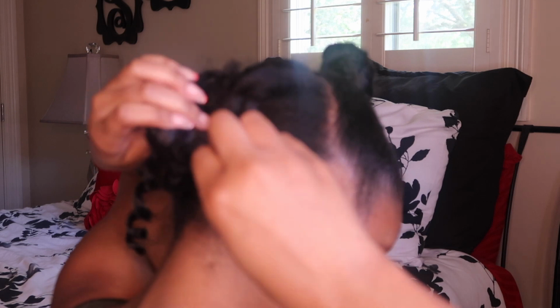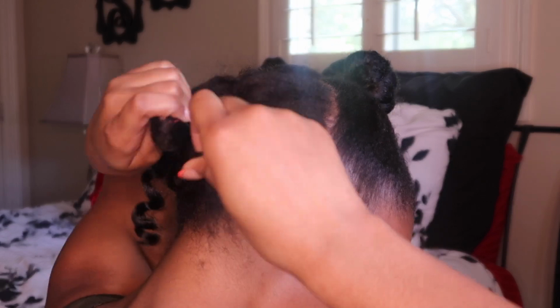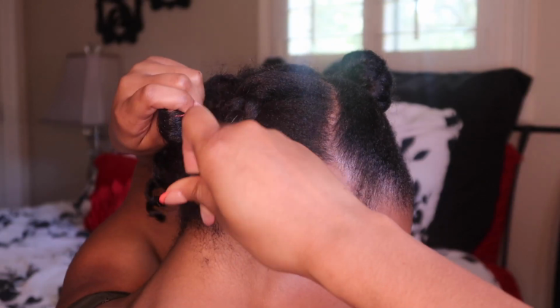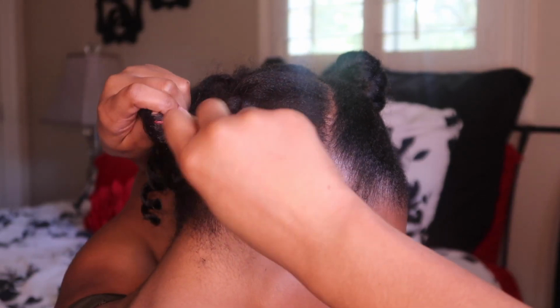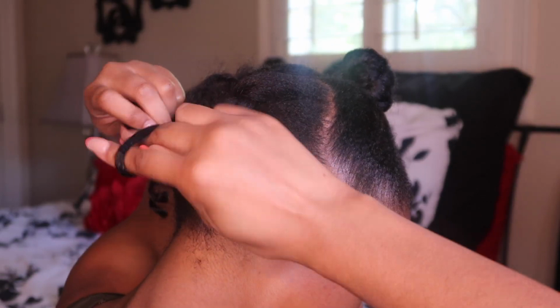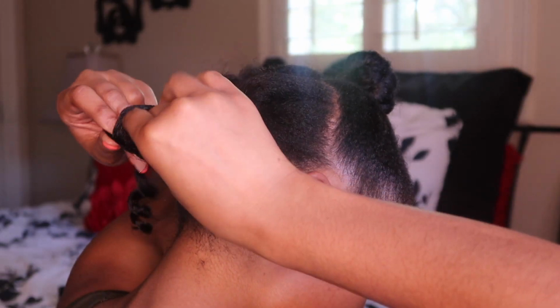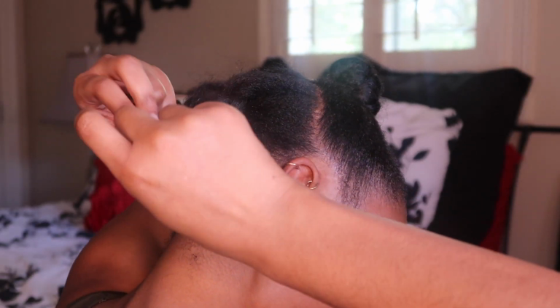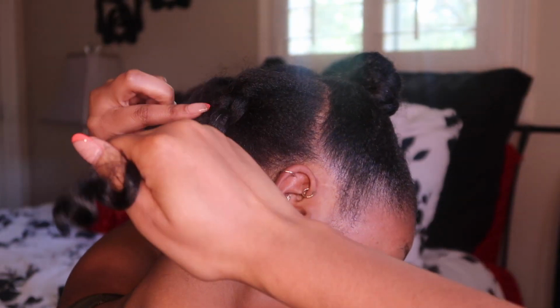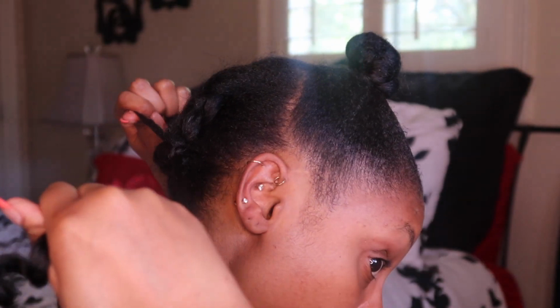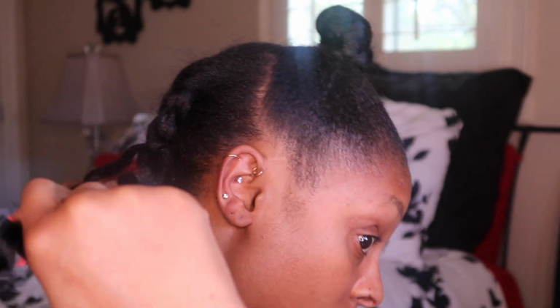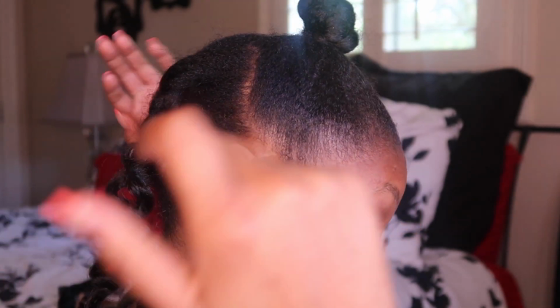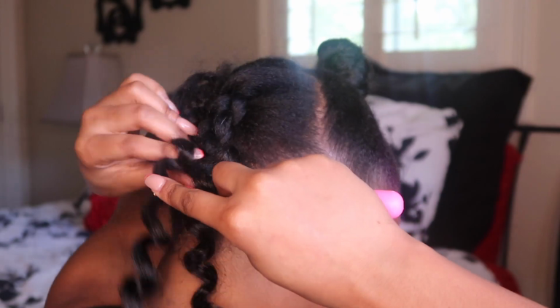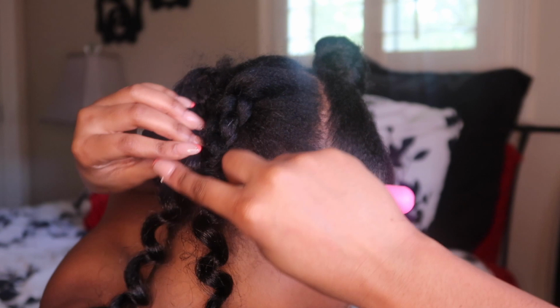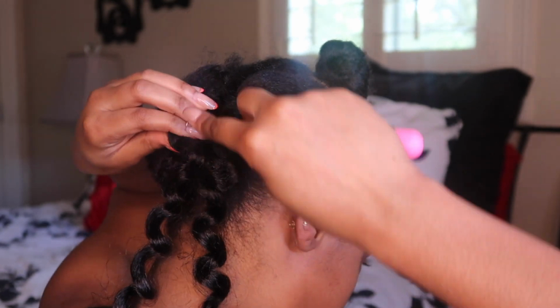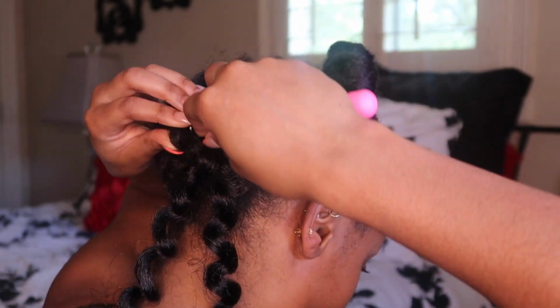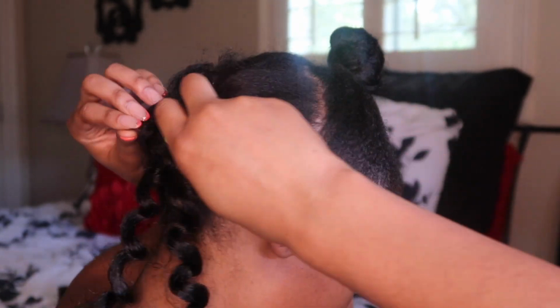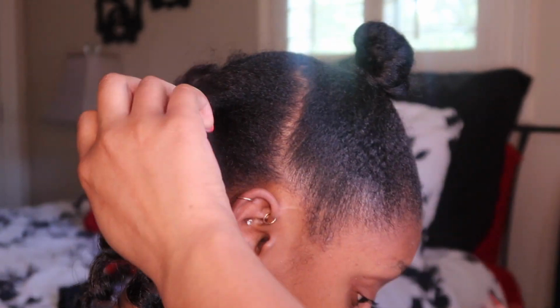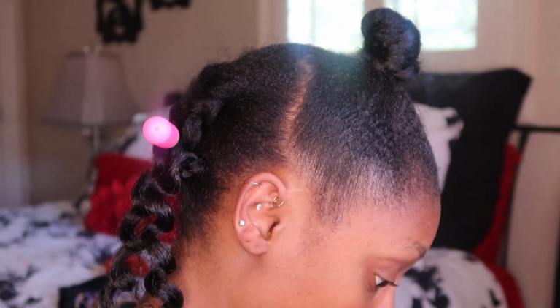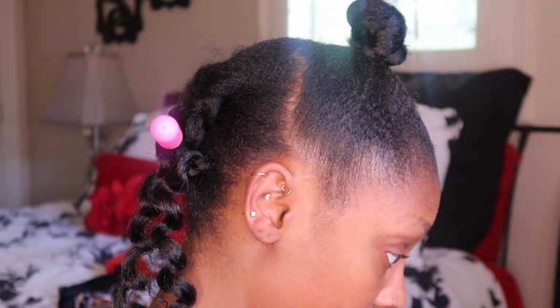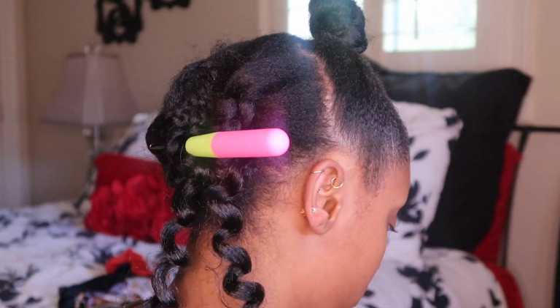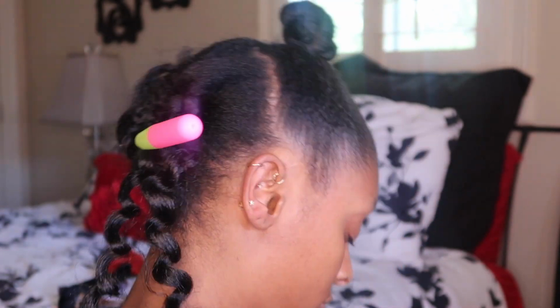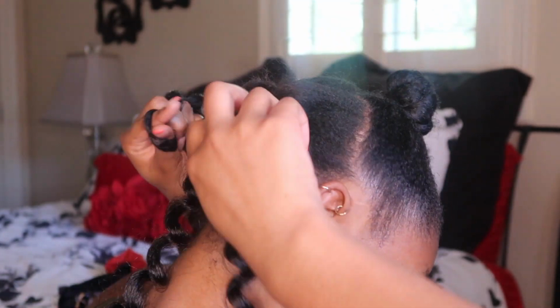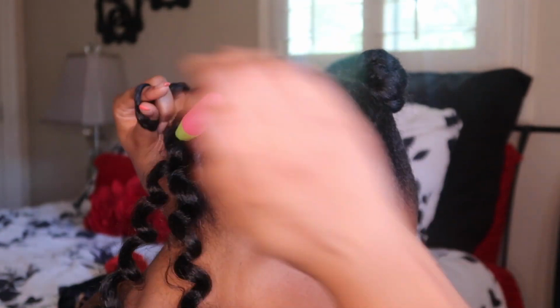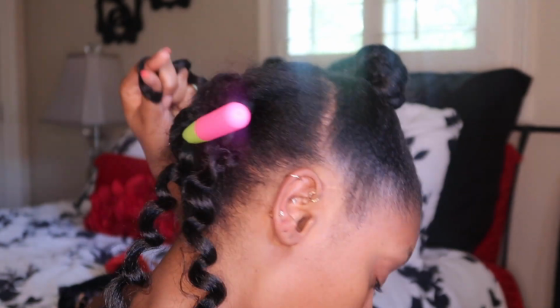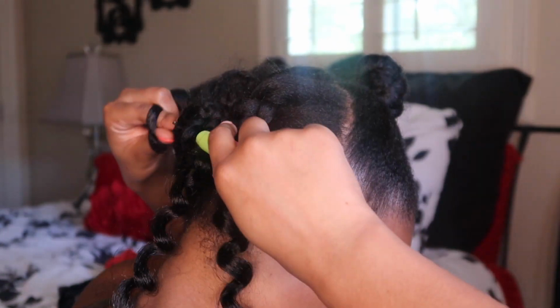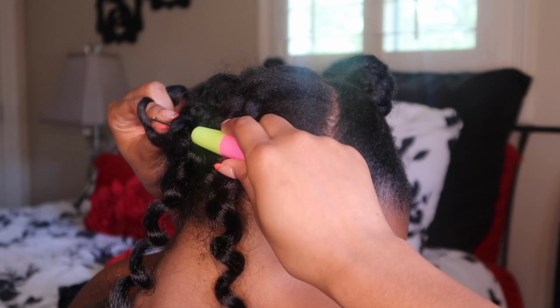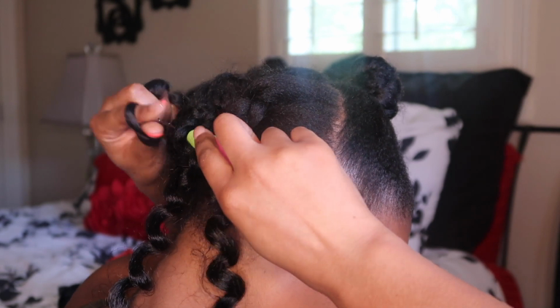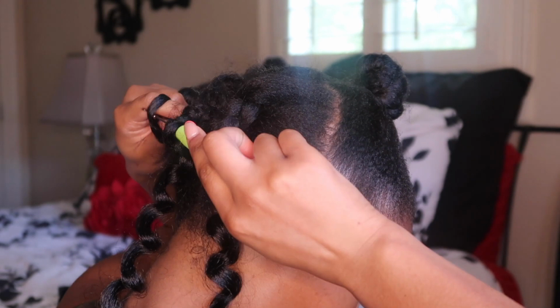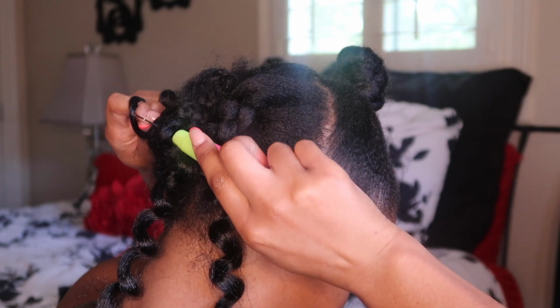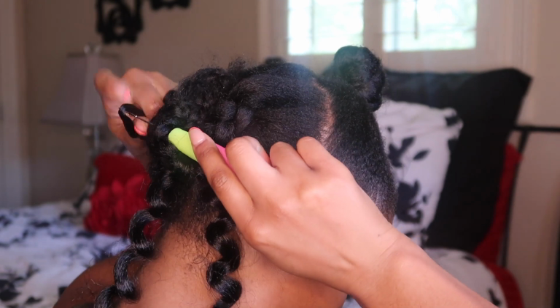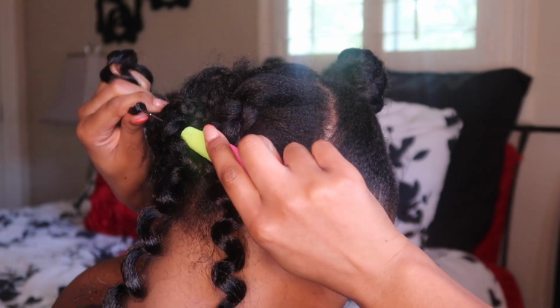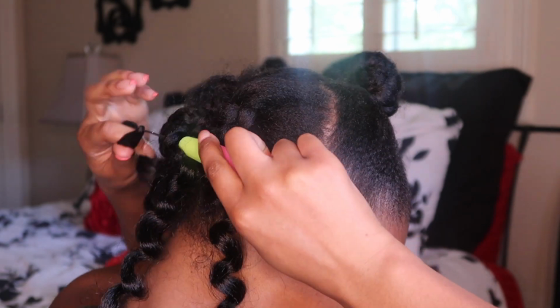With this I am taking the whole section of crochet hair — I'm not separating it first, I'm just putting the whole thing on. I'm going to do that for the entire back of my hair.